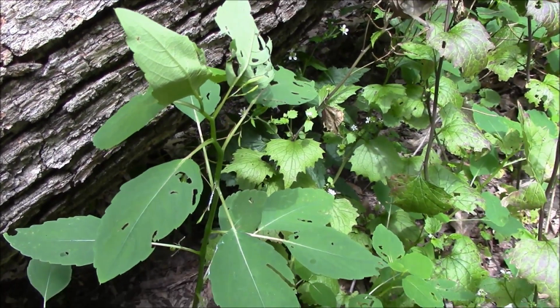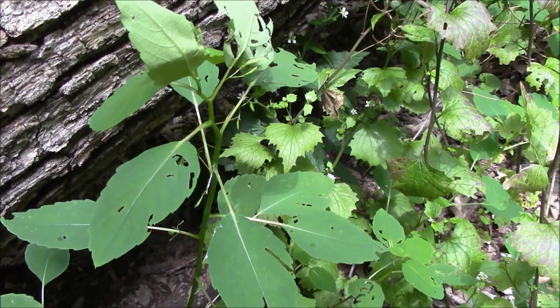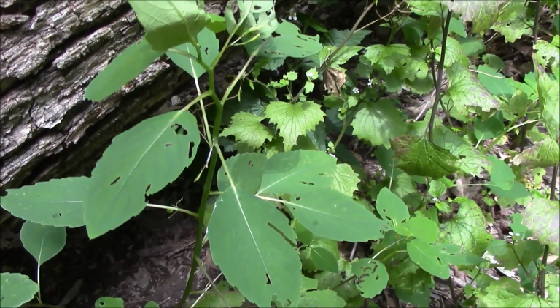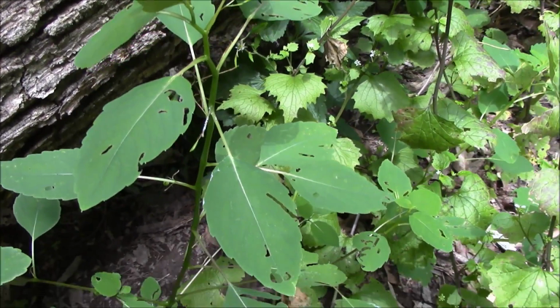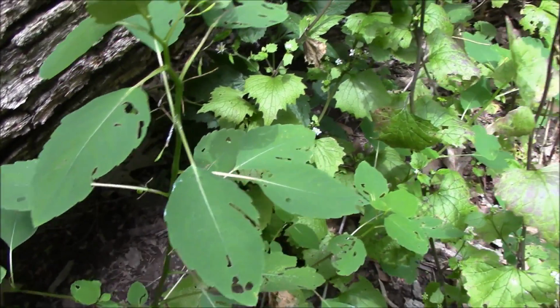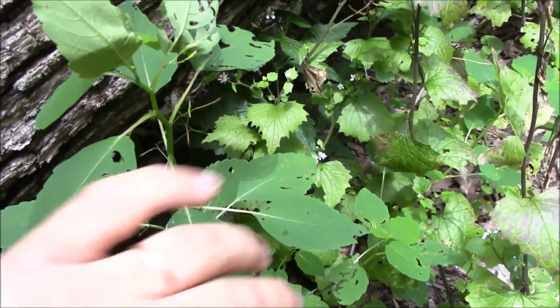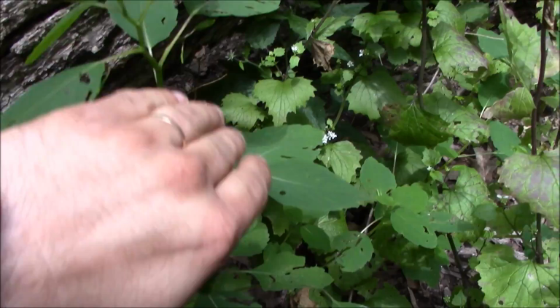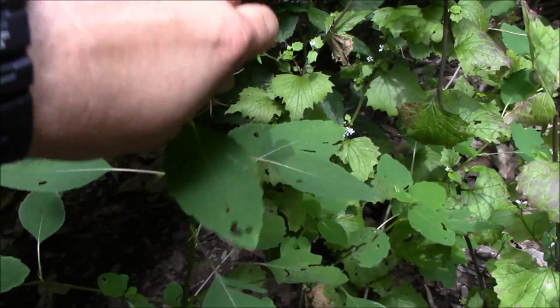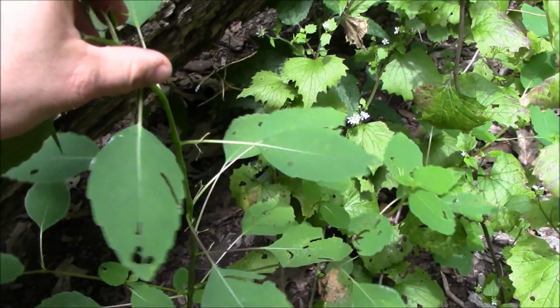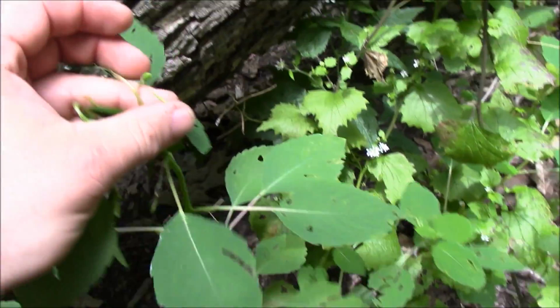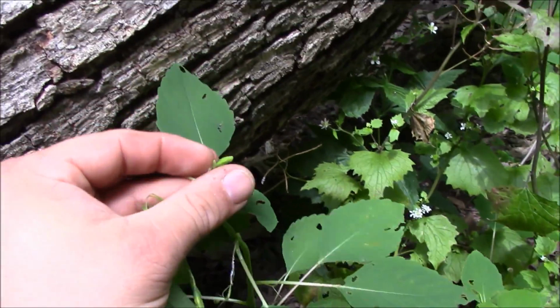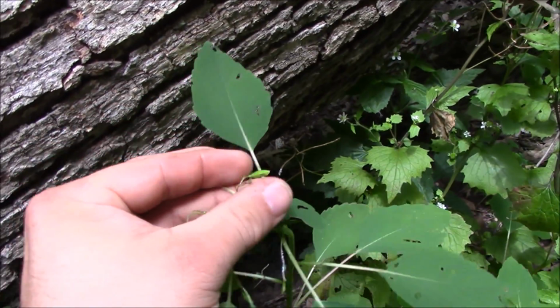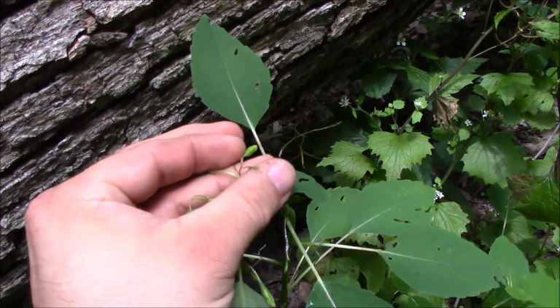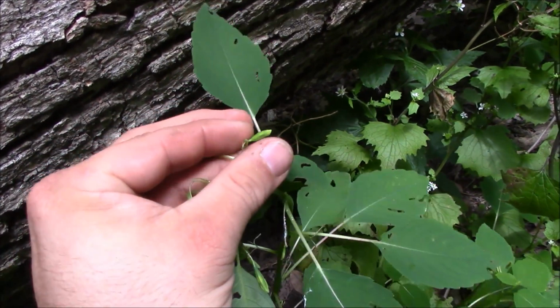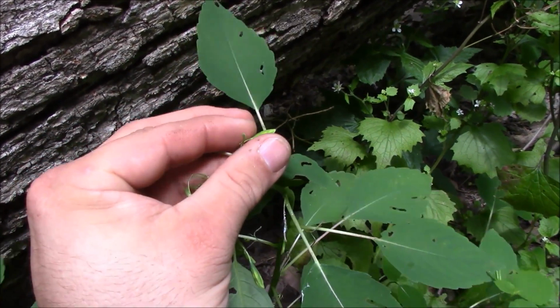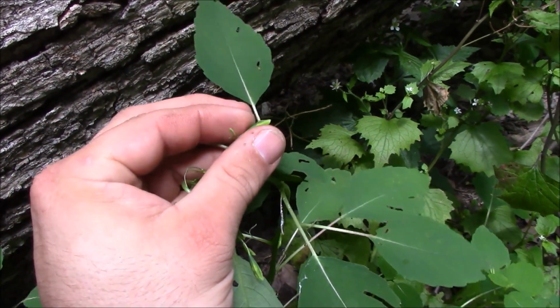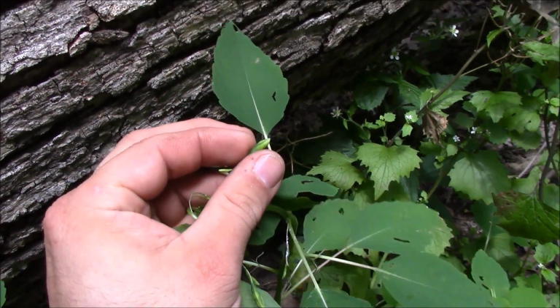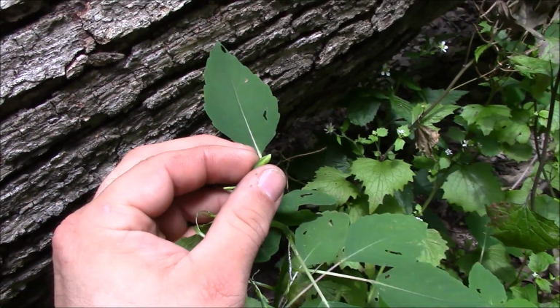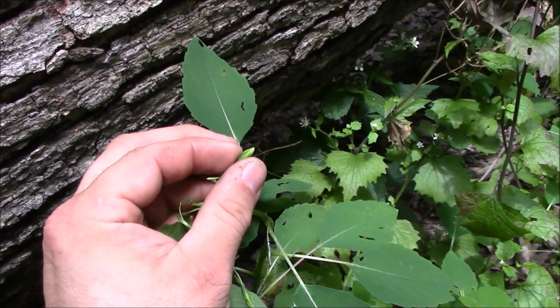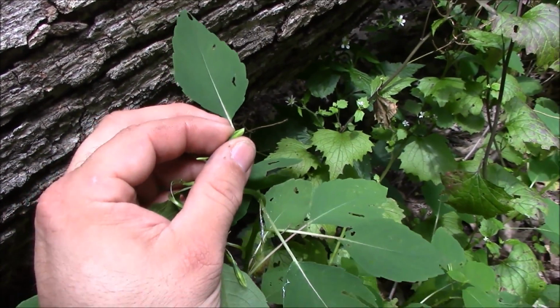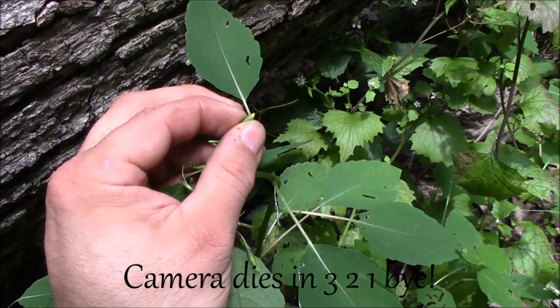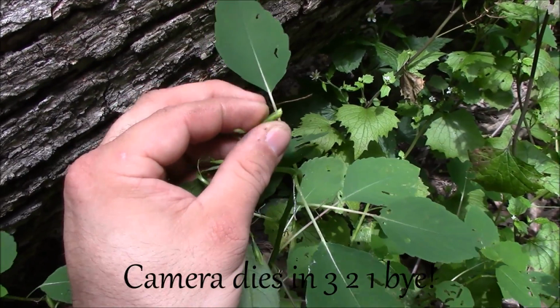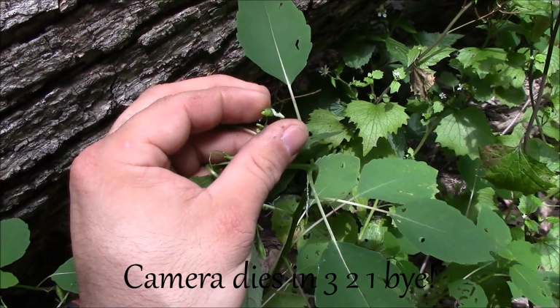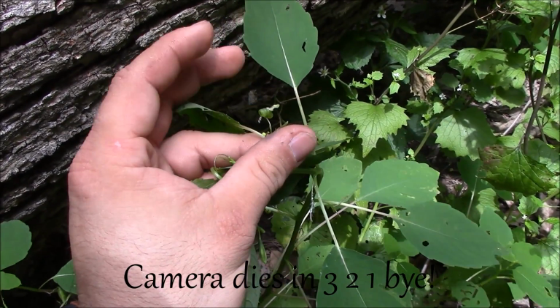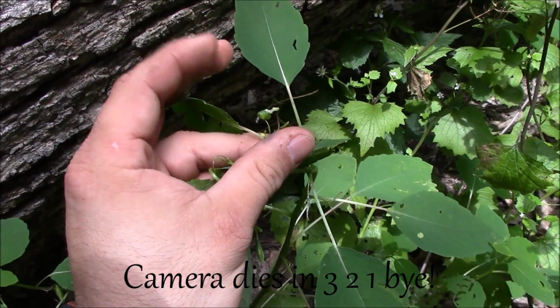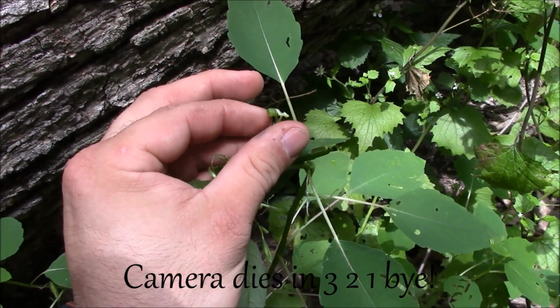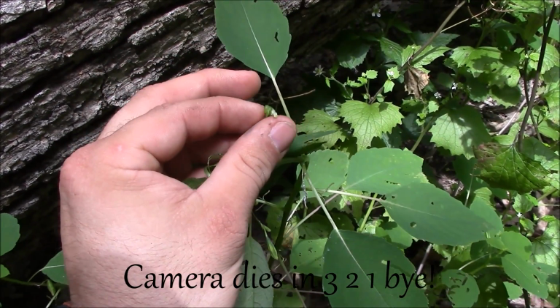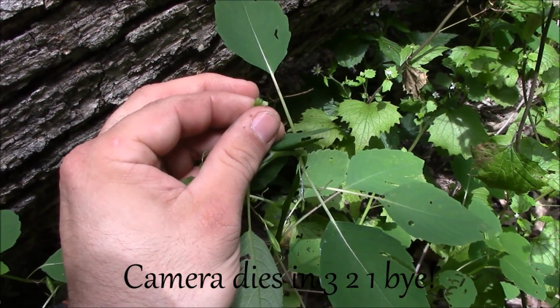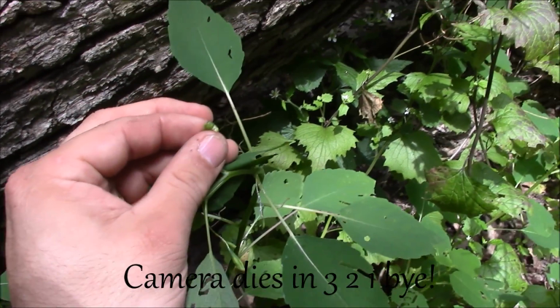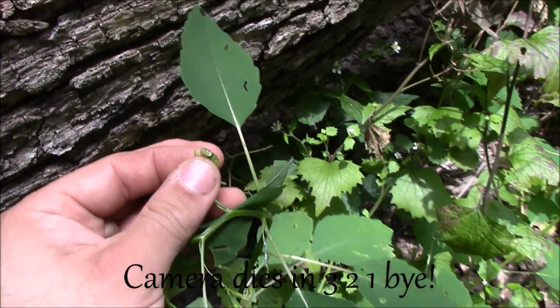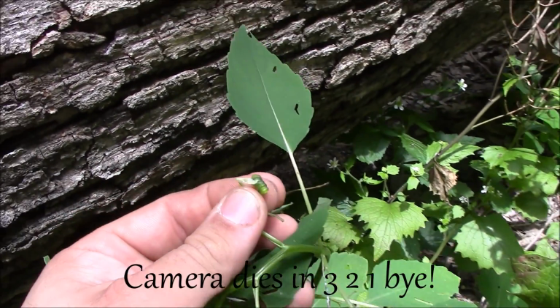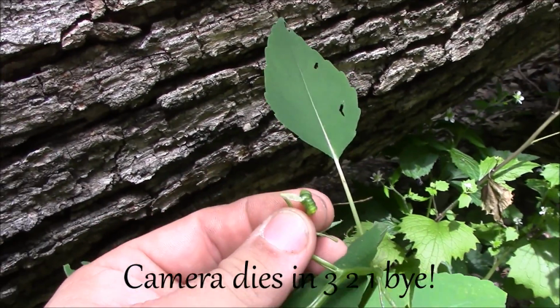This is jewelweed, and if you look right here, there's one of the seed pods. The reason why it's called touch-me-nots is because of that — if you touch it, it blasts apart.